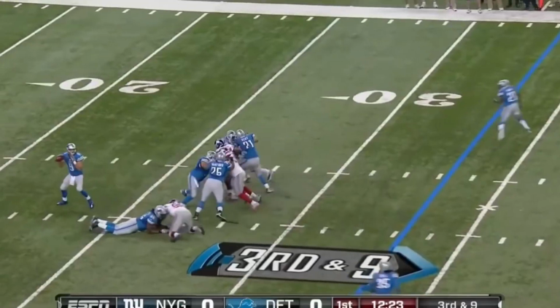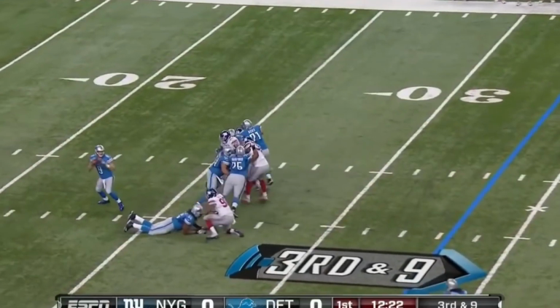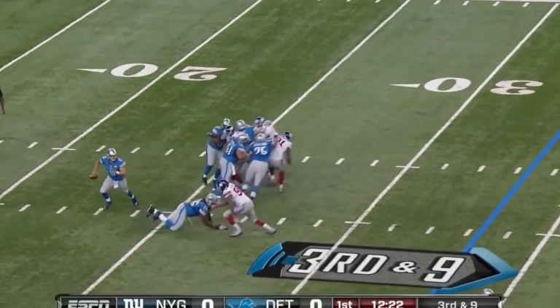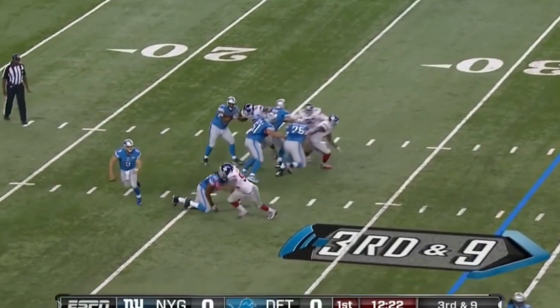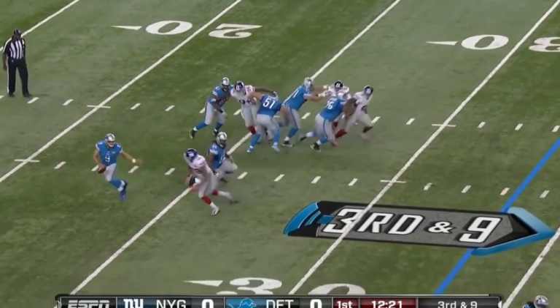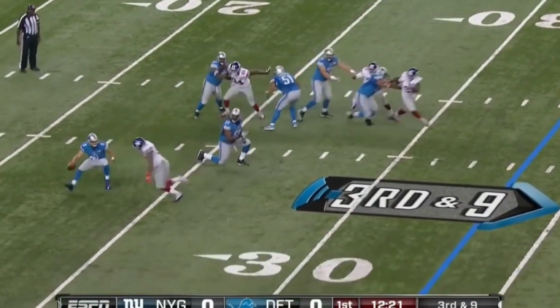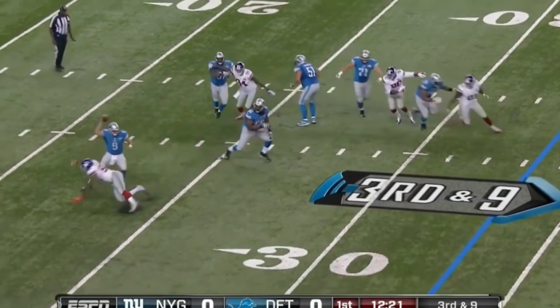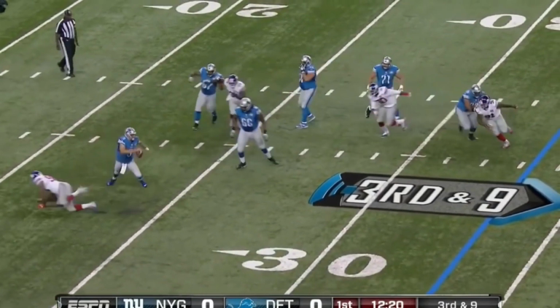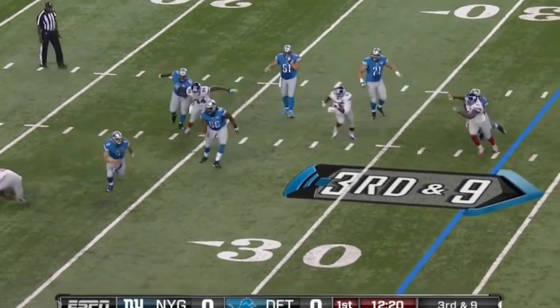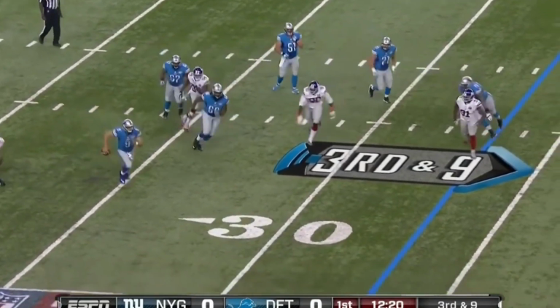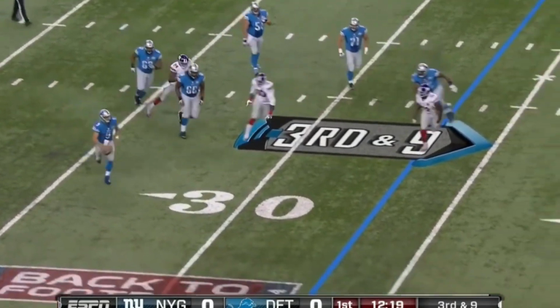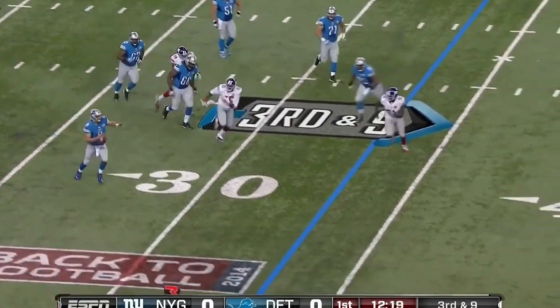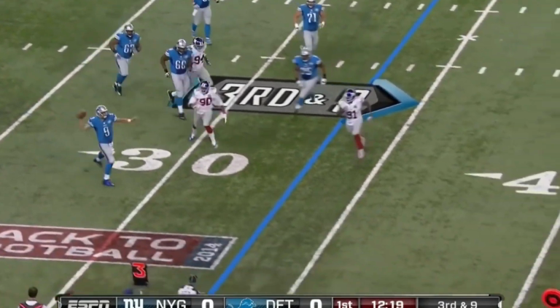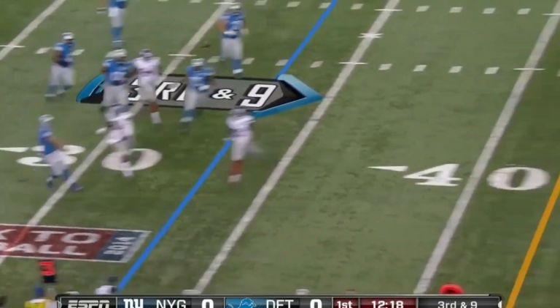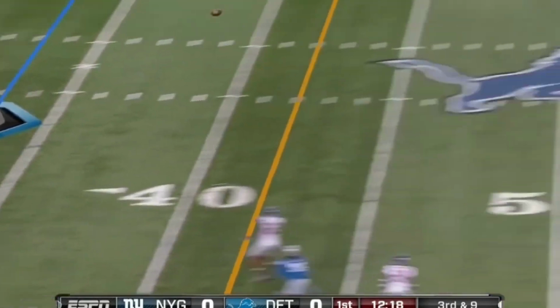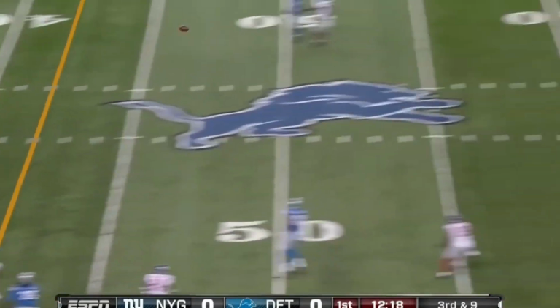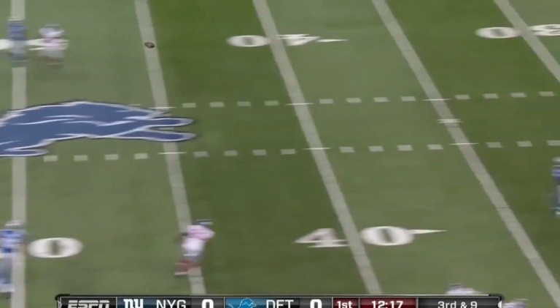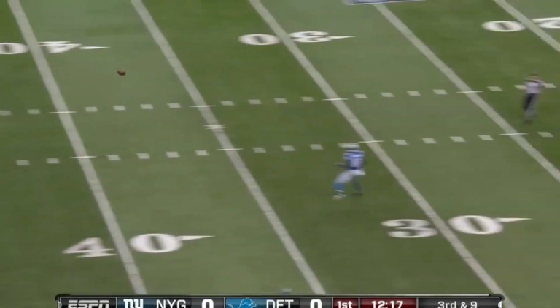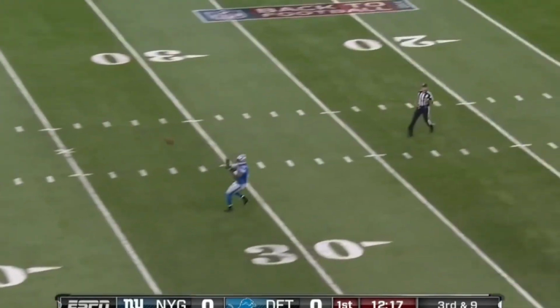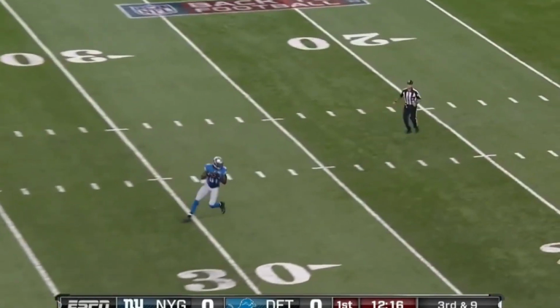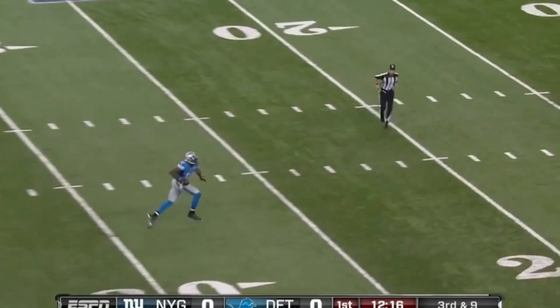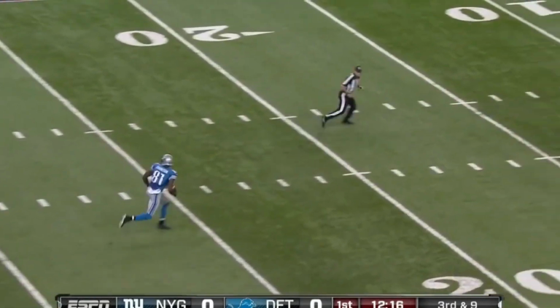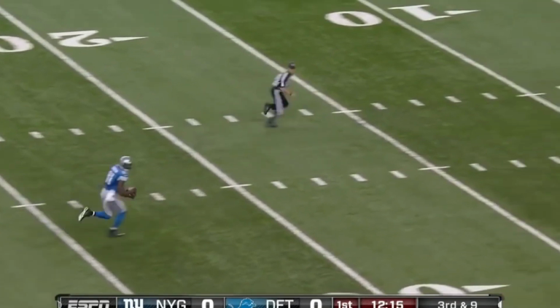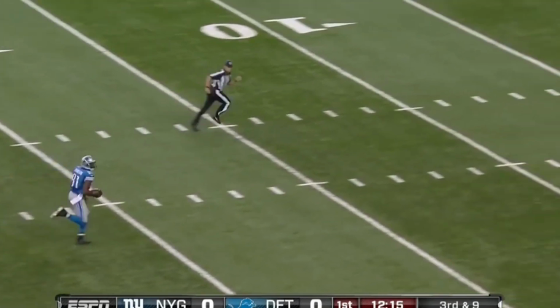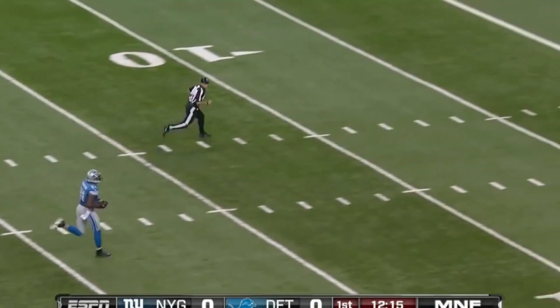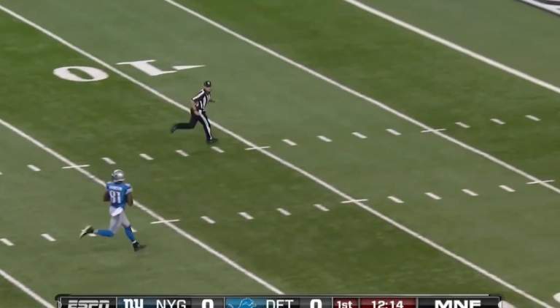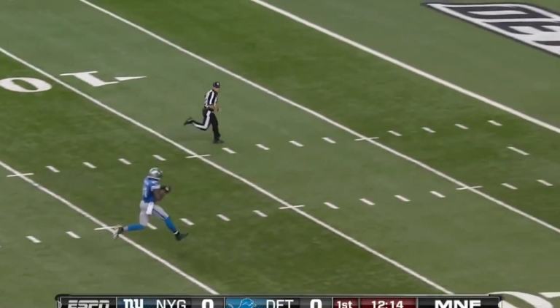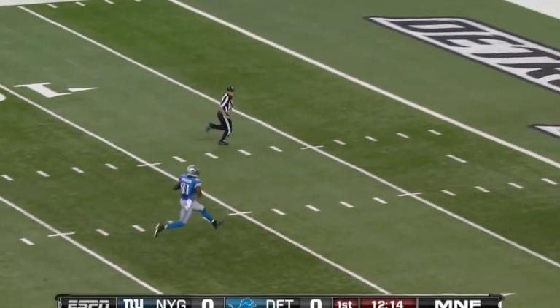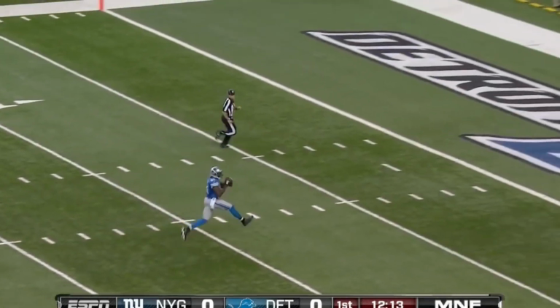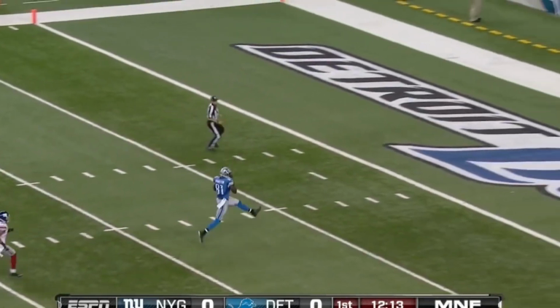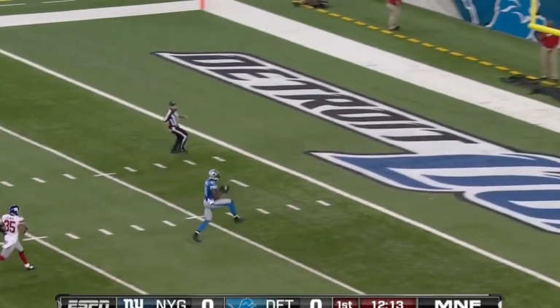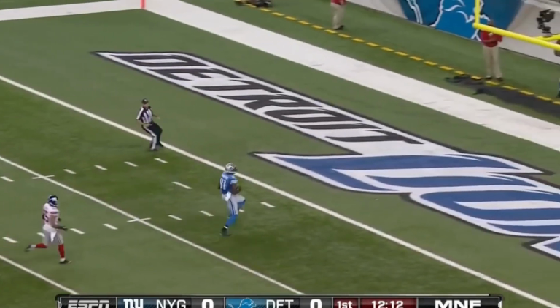Third and nine. Stafford keeps the play alive, directs and fires to Johnson, who's free. And Megatron's all the way home. Touchdown, Detroit.